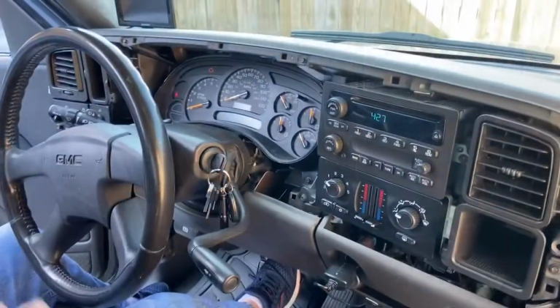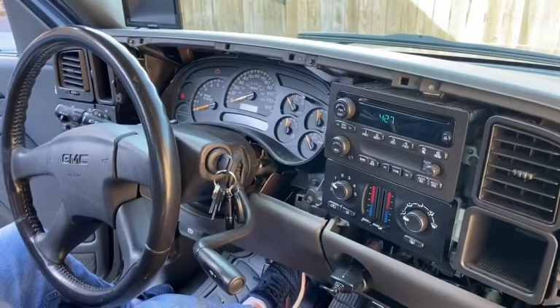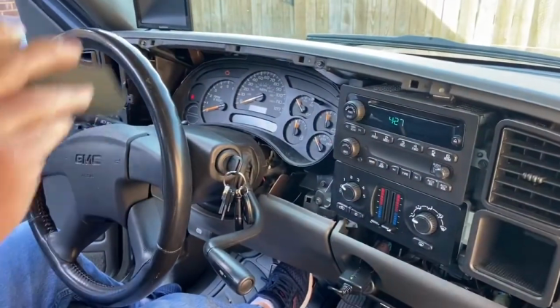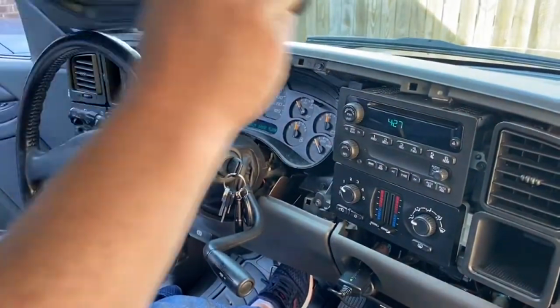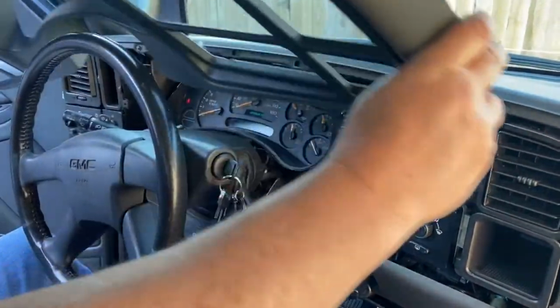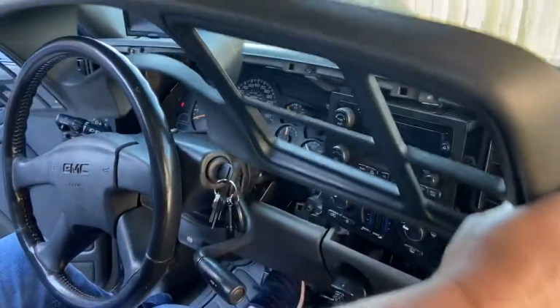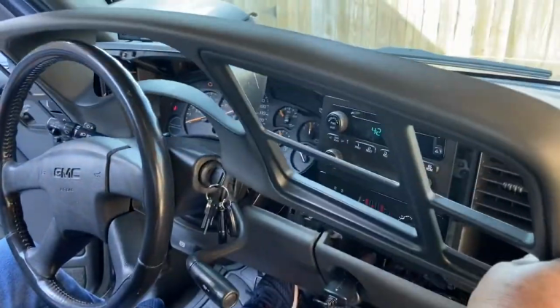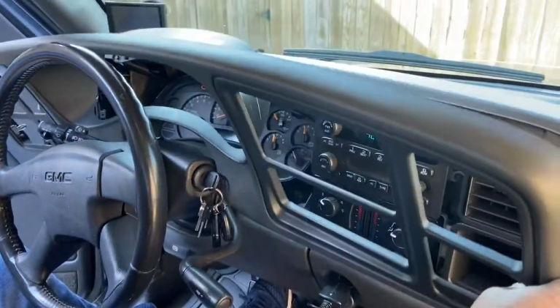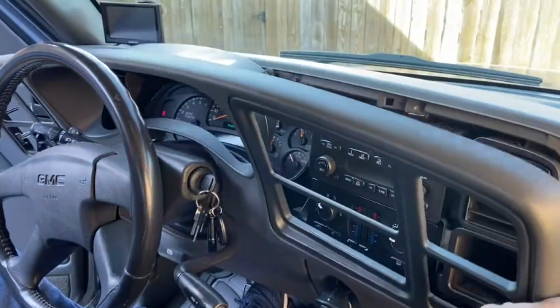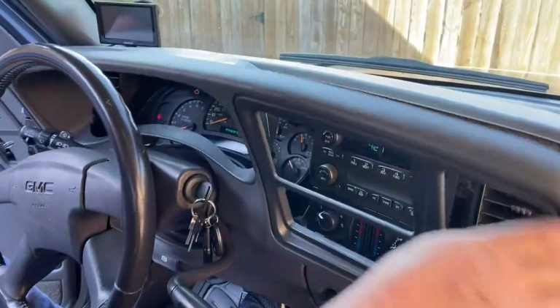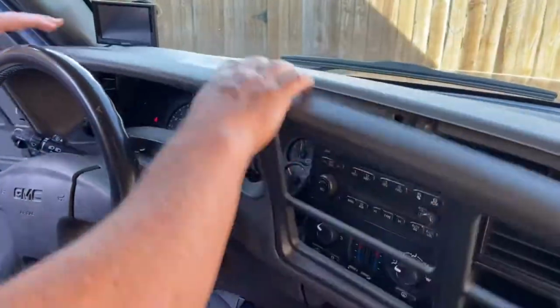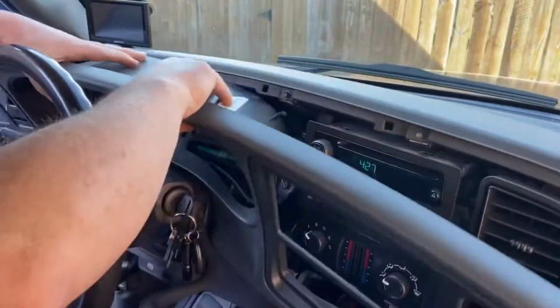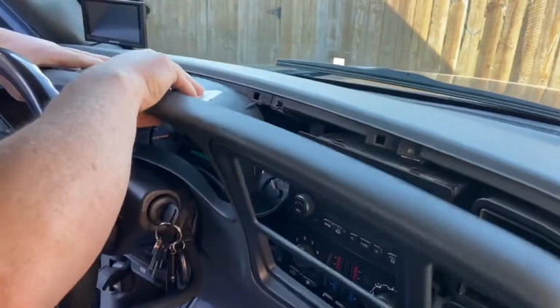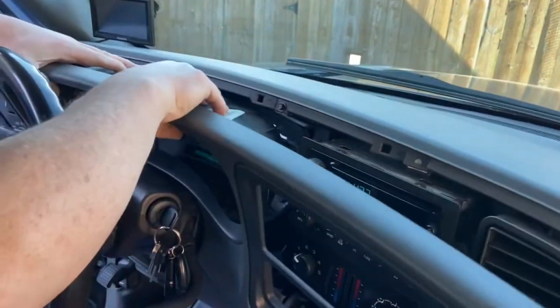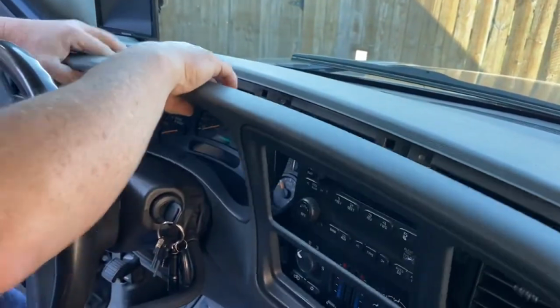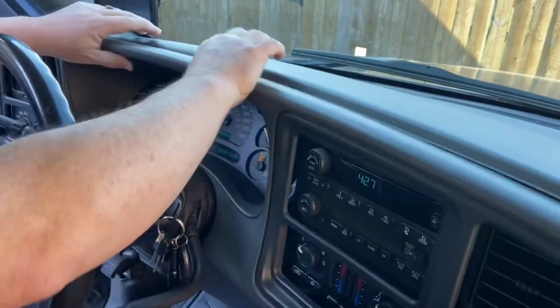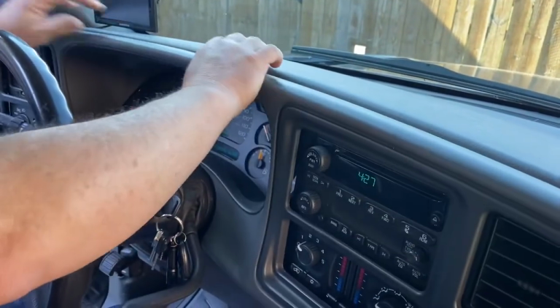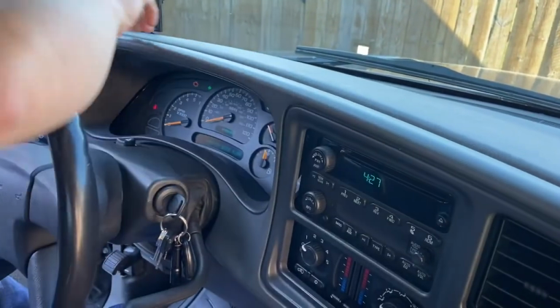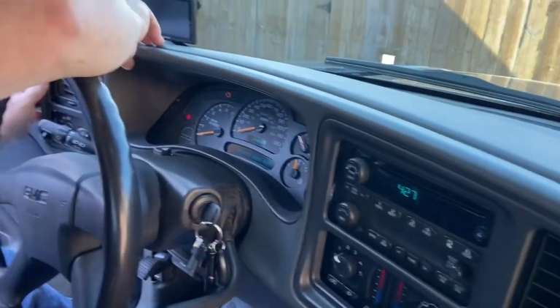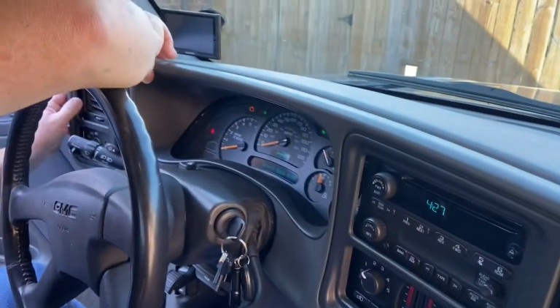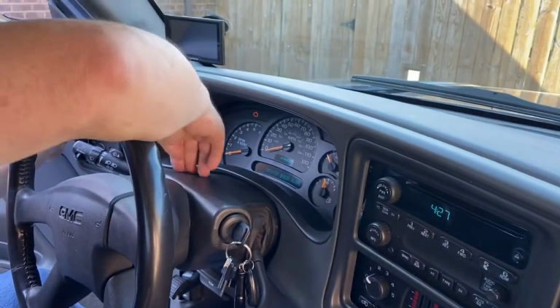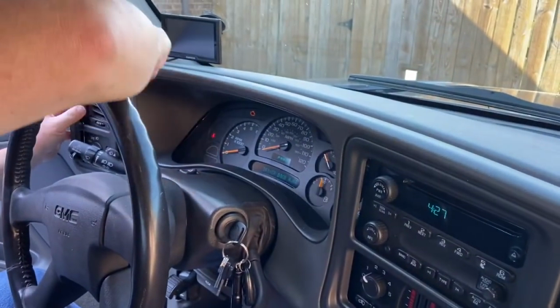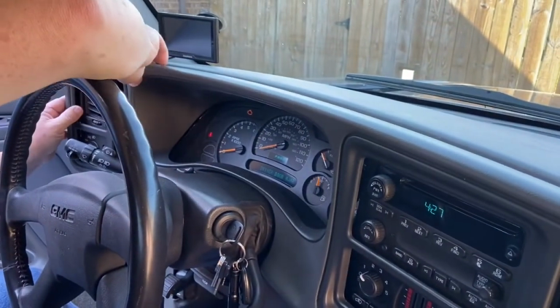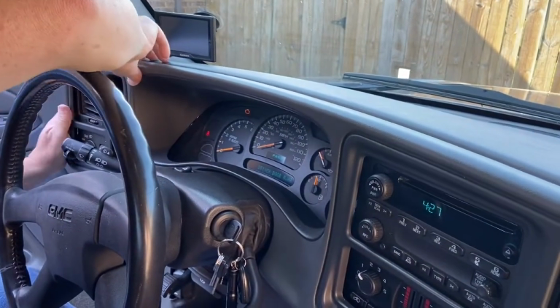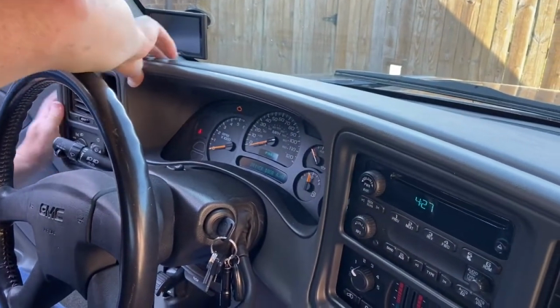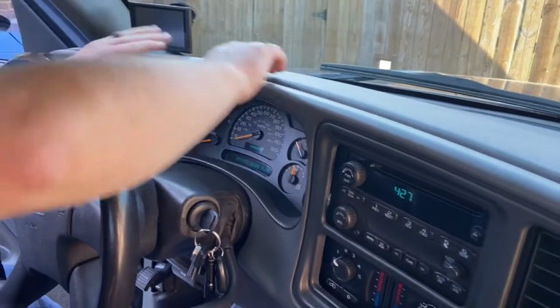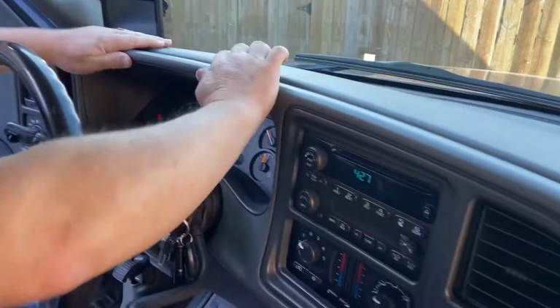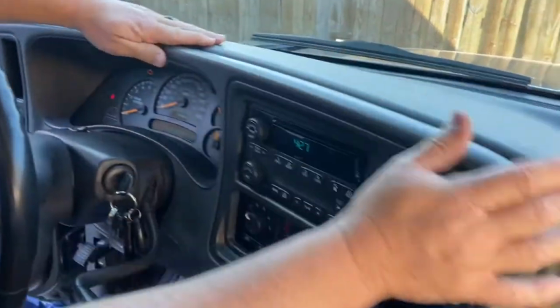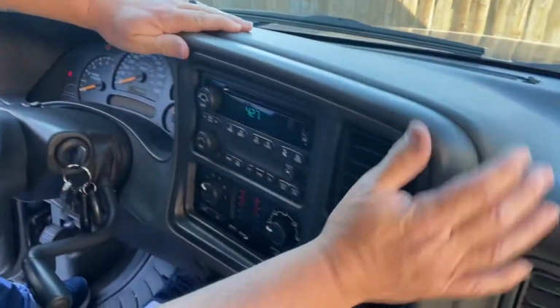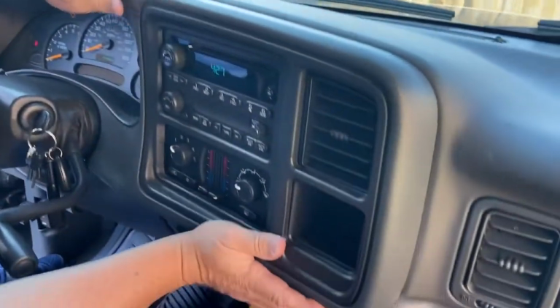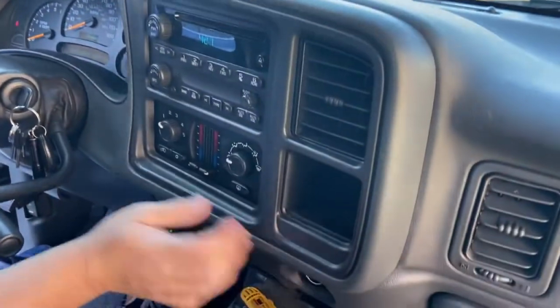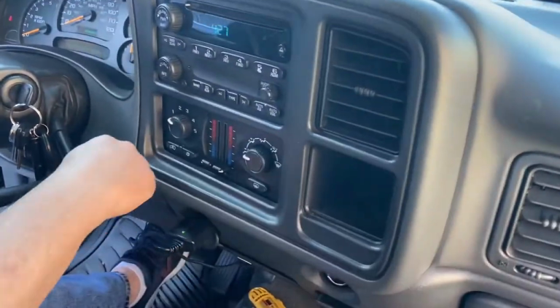Once you get it reinstalled, reinstall your dash bezel. Push down in the middle, line it up, and push it back into place.